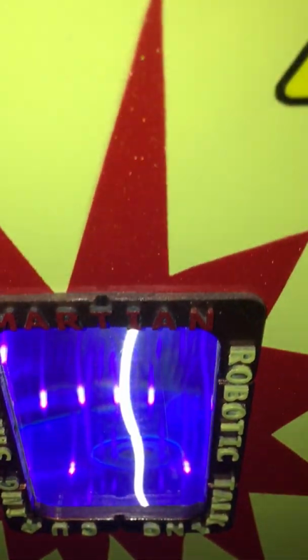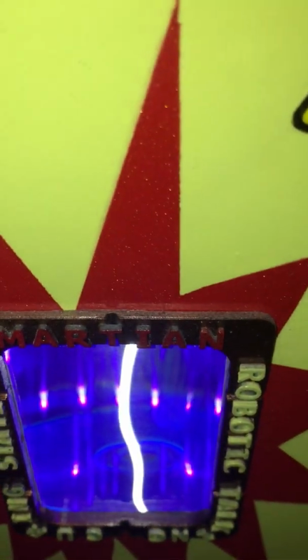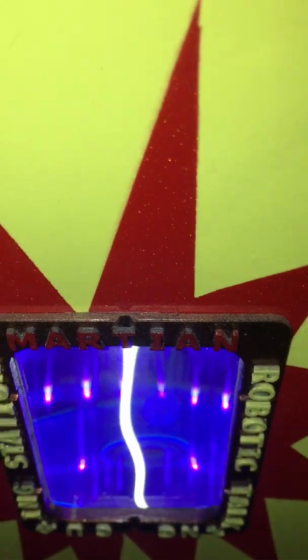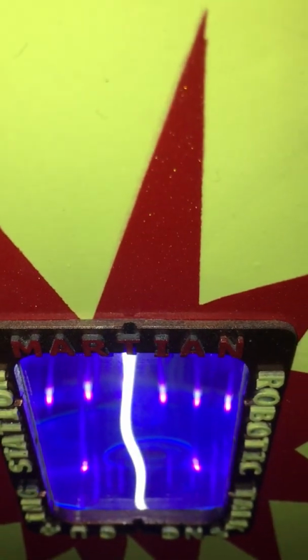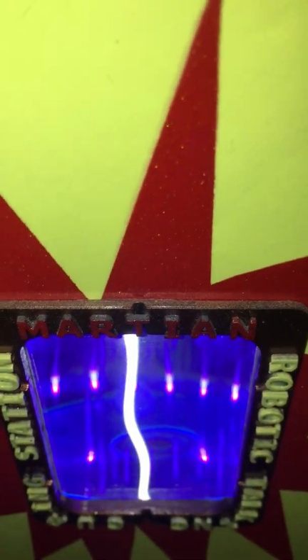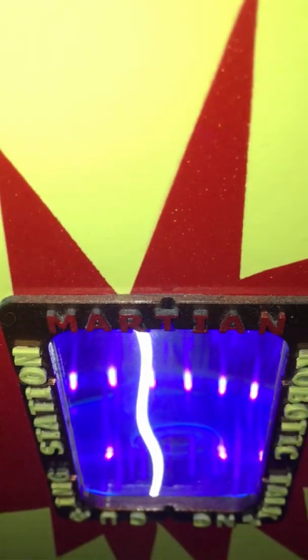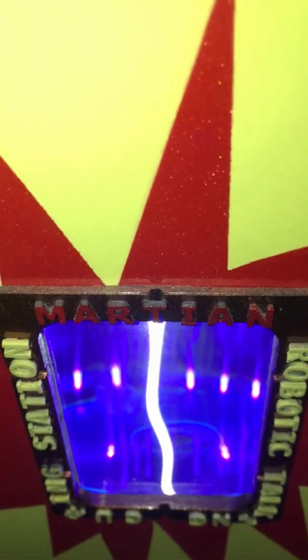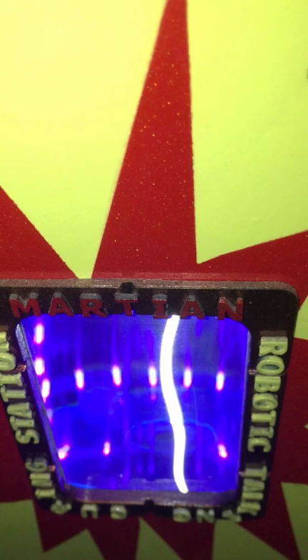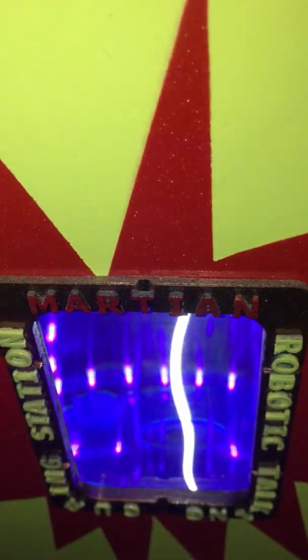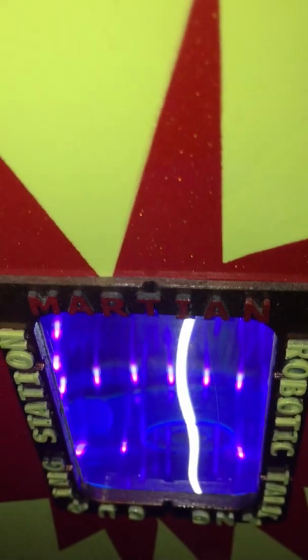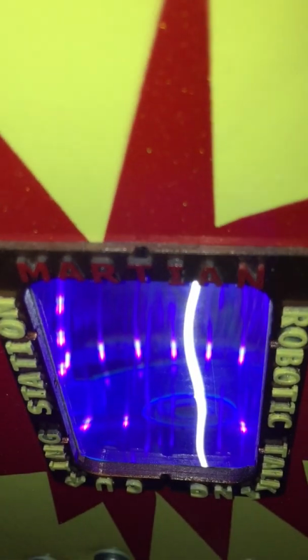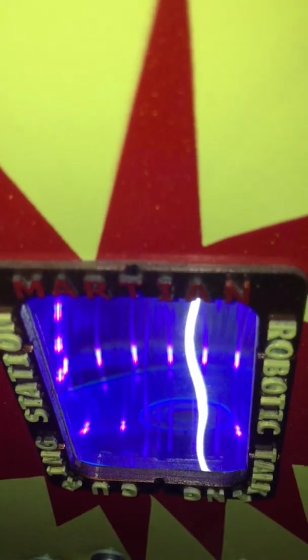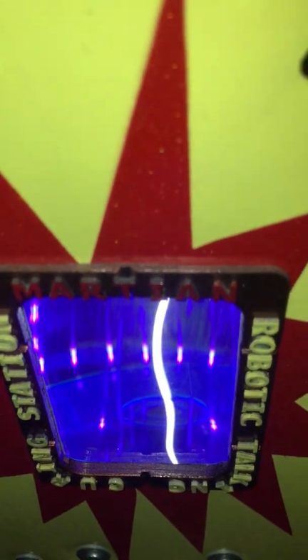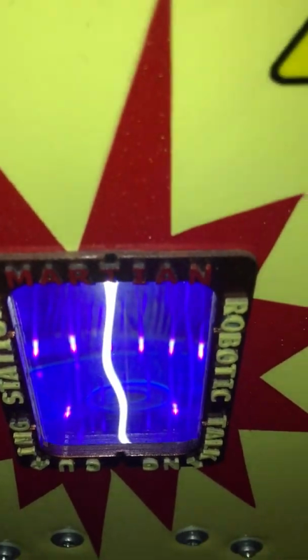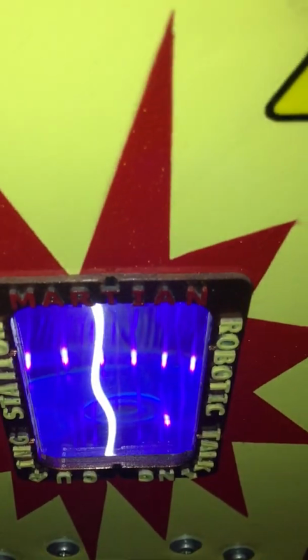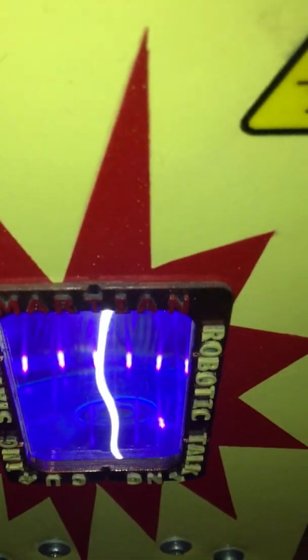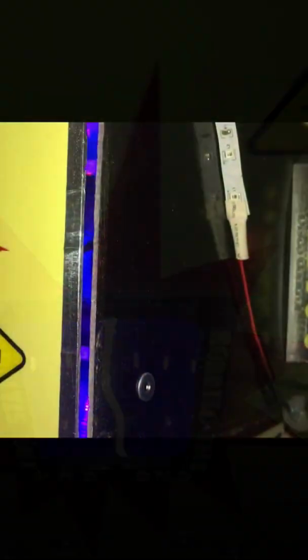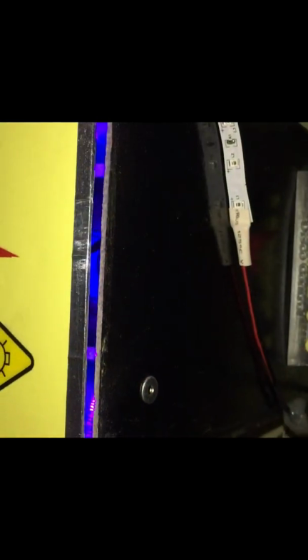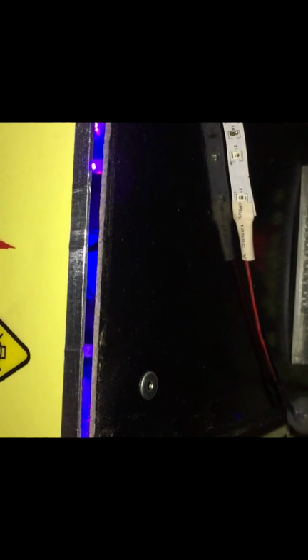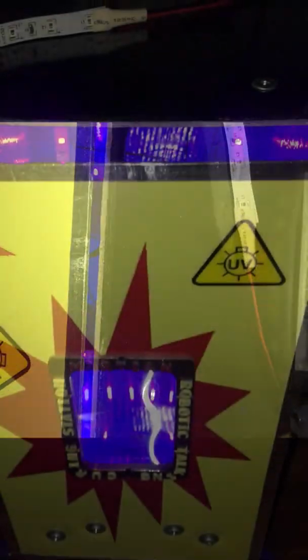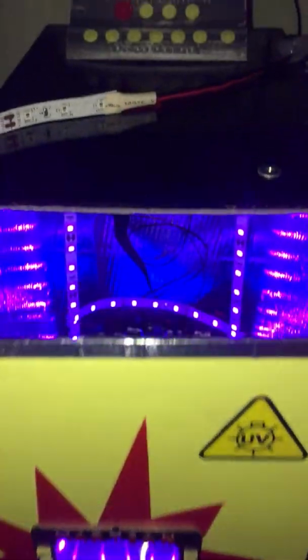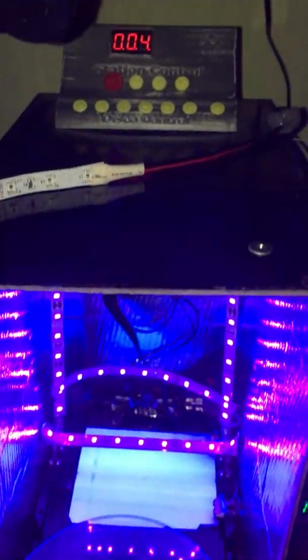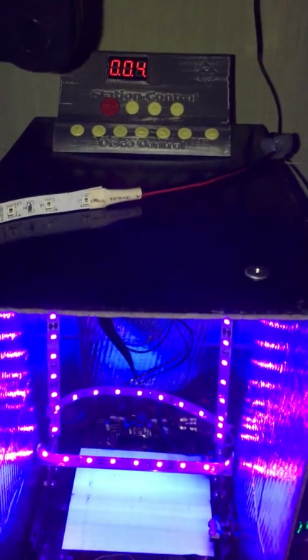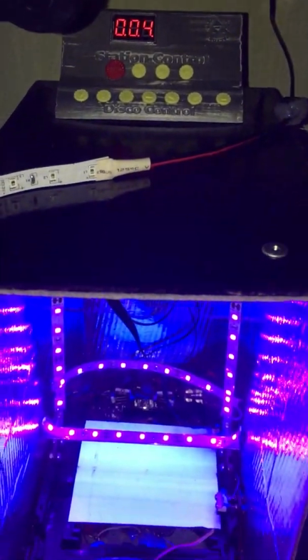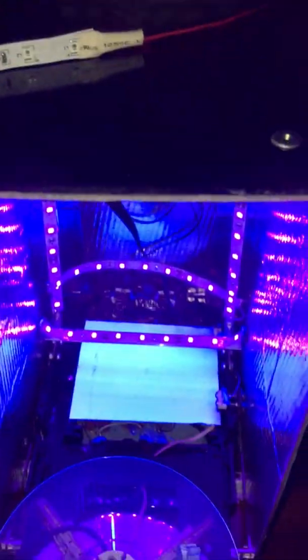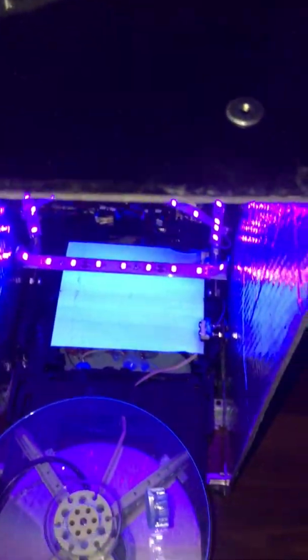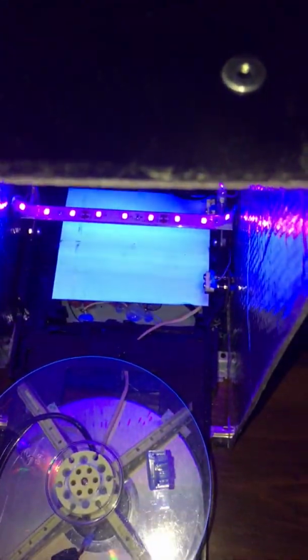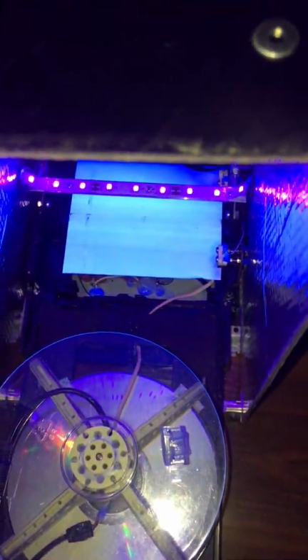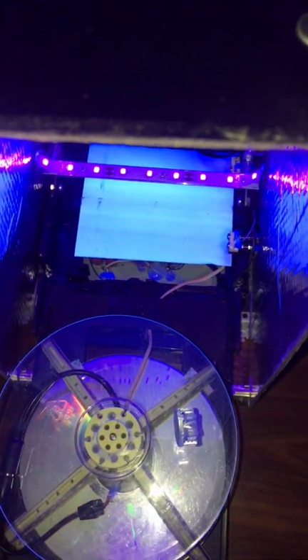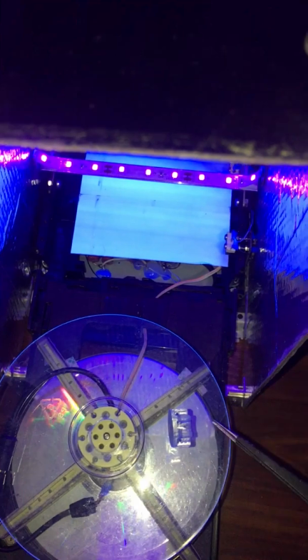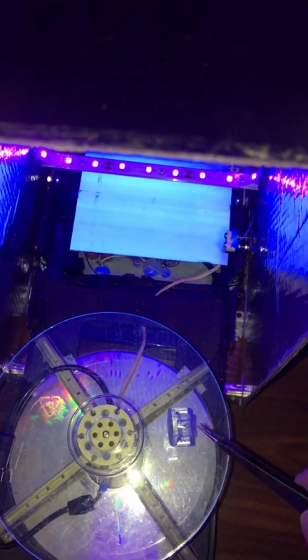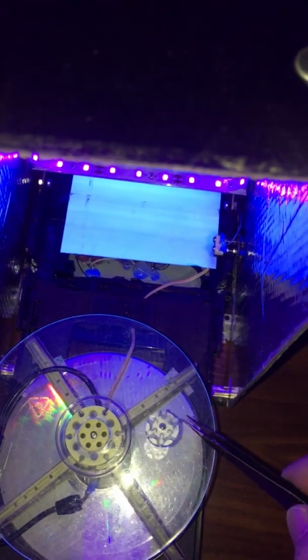There it goes. While waiting, you can enjoy listening to music. About 6 minutes passed. Now we'll take it out to examine.